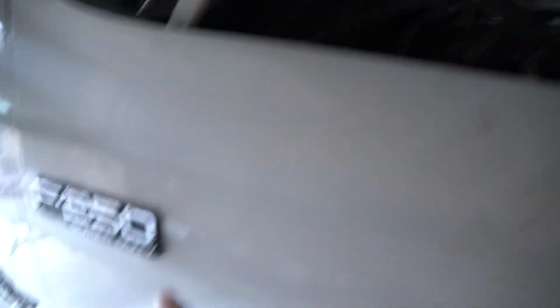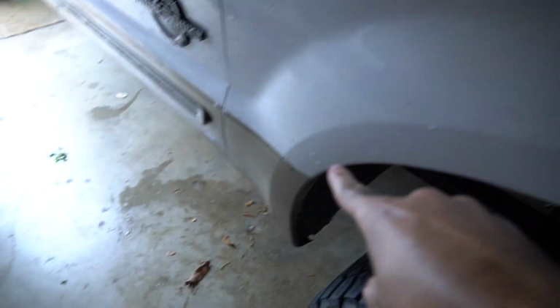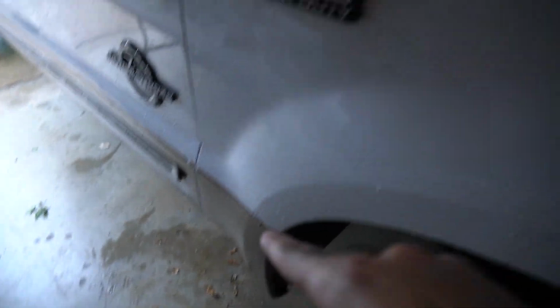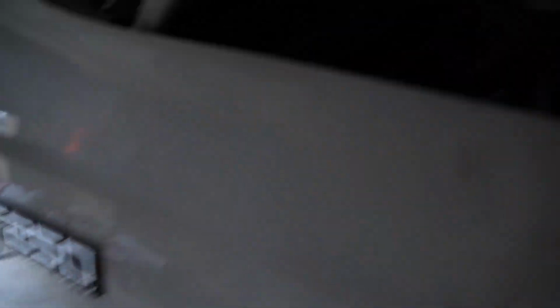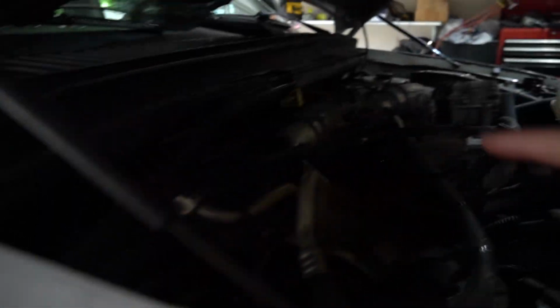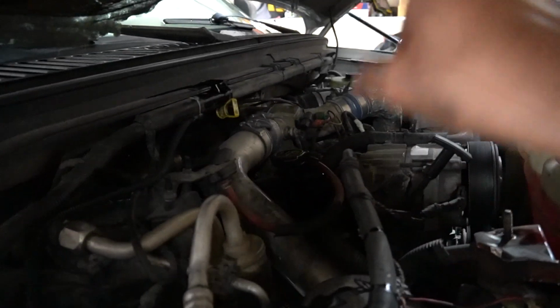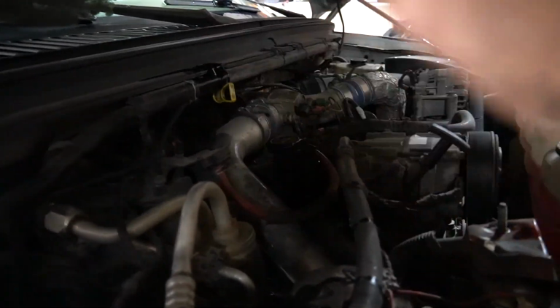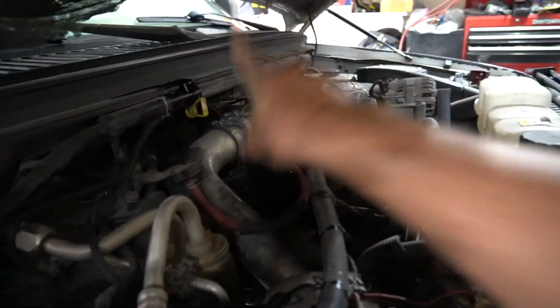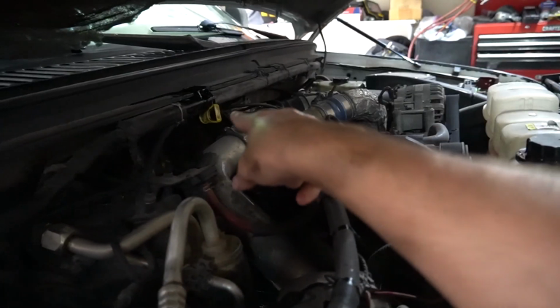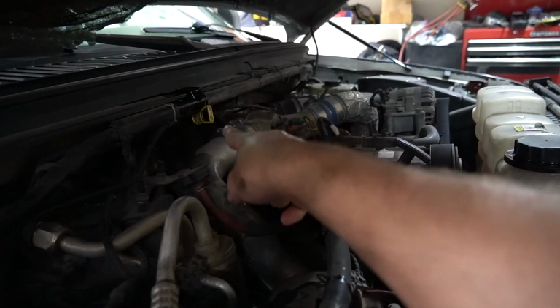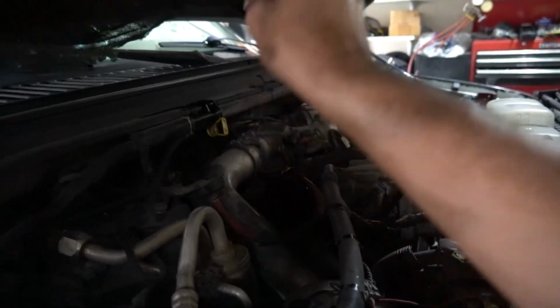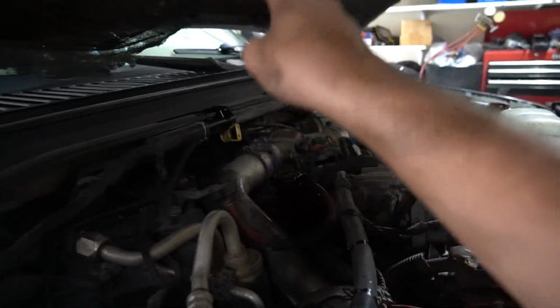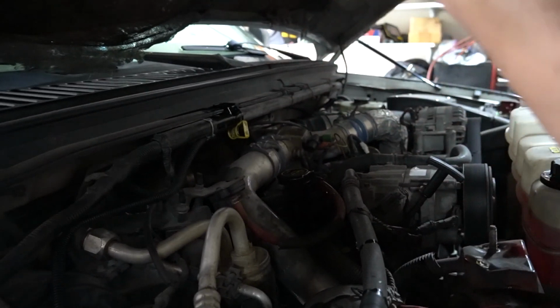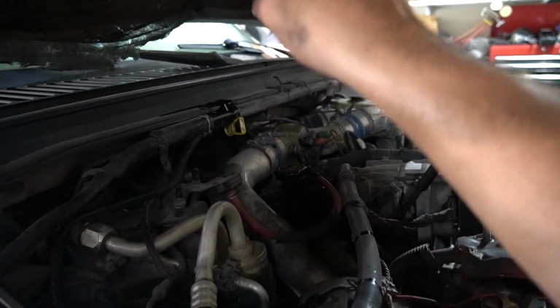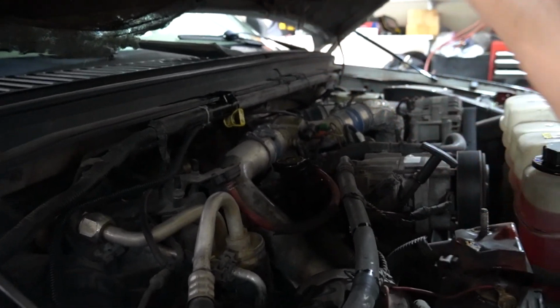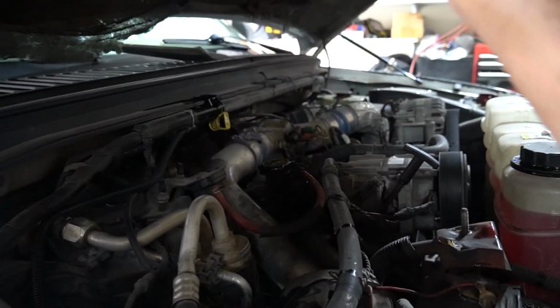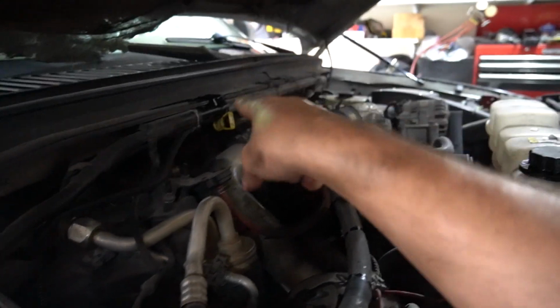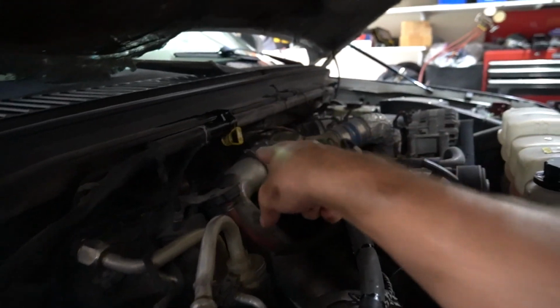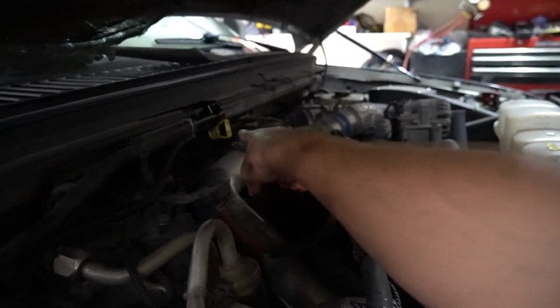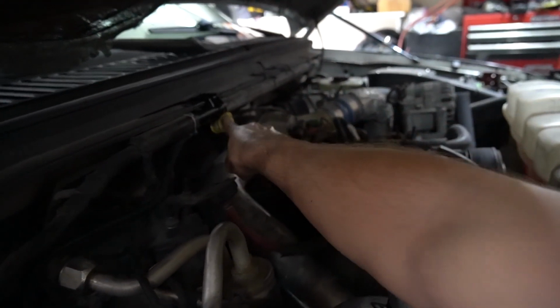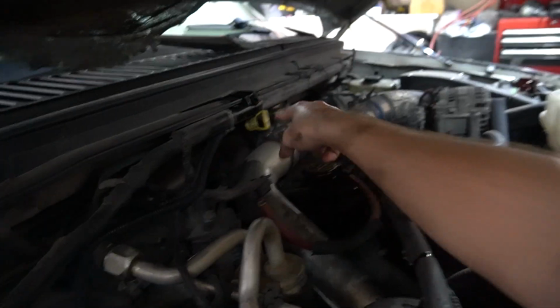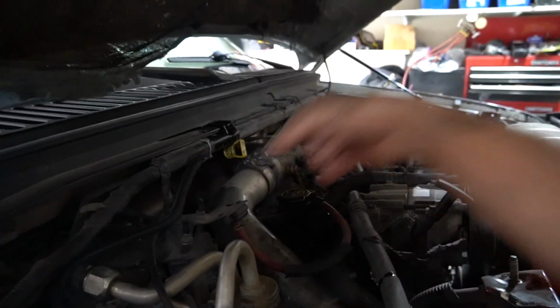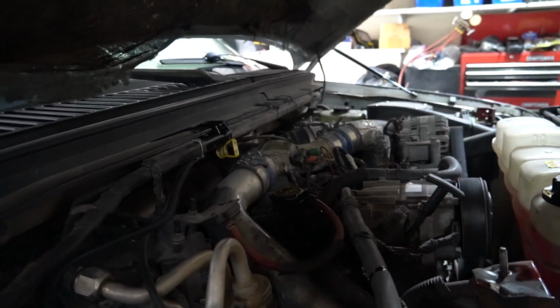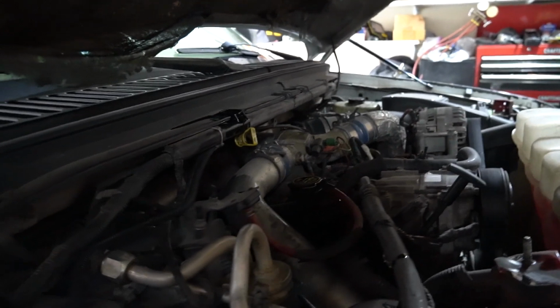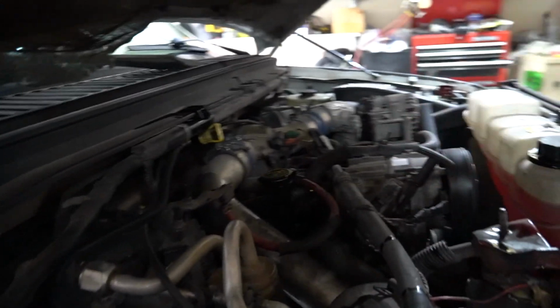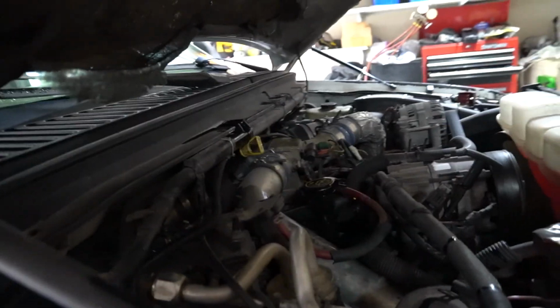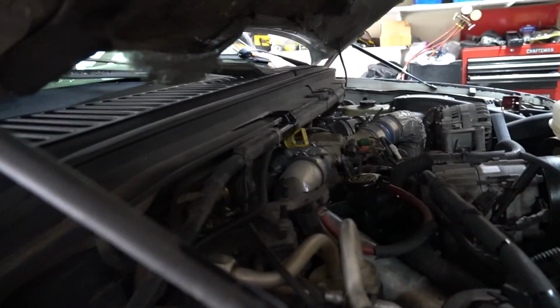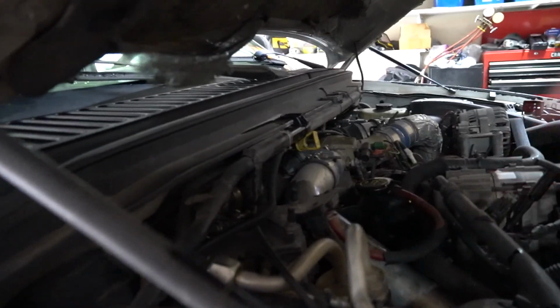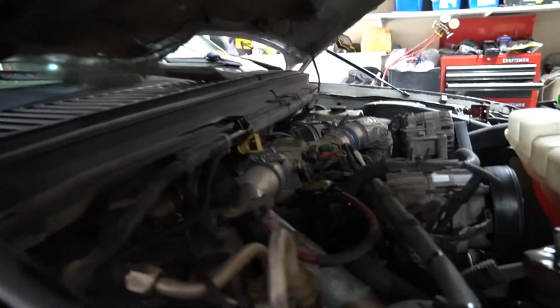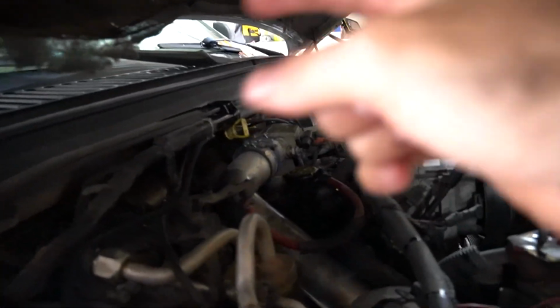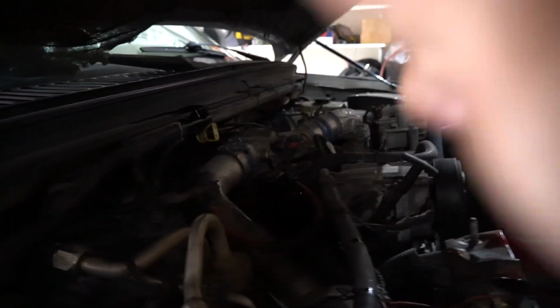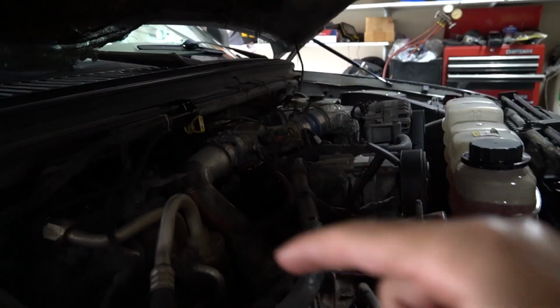First, we're going to start off by unscrewing the thing and draining it. But secondly, we're going to go ahead and check it. And also, this is where we're going to fill it at as well — right there where that yellow is. We're going to pull it out, check it, and then we're also going to stick a funnel in there and fill it up.